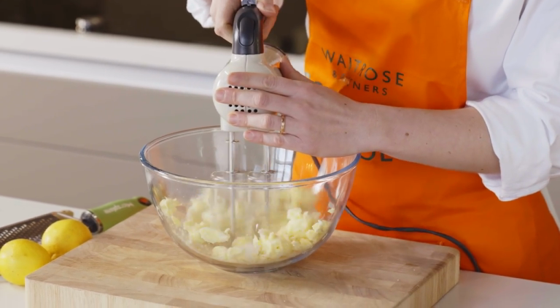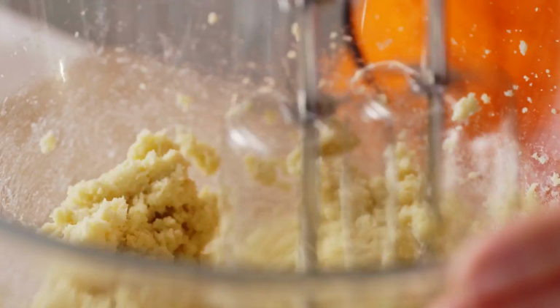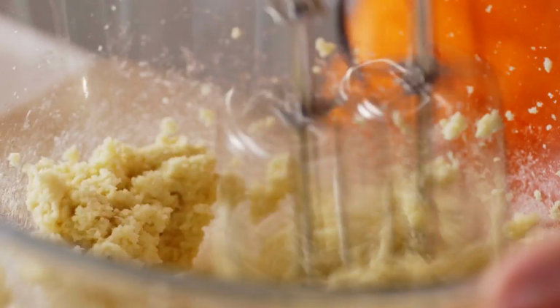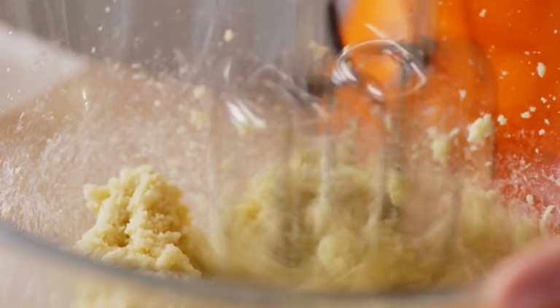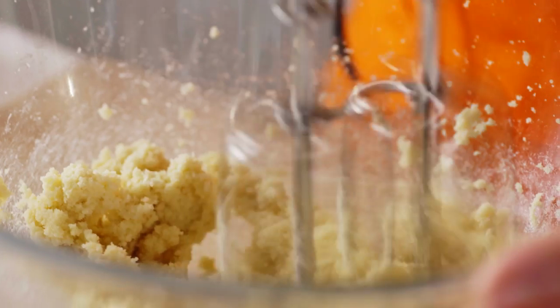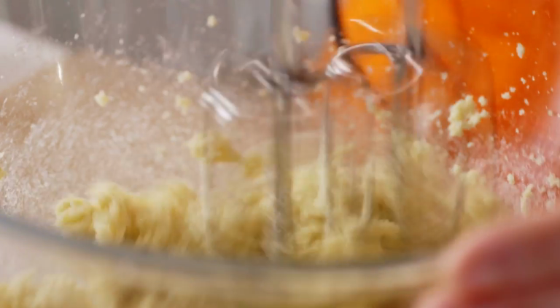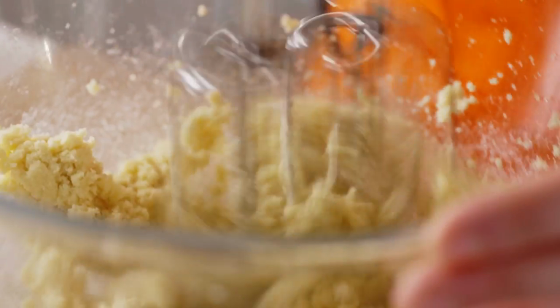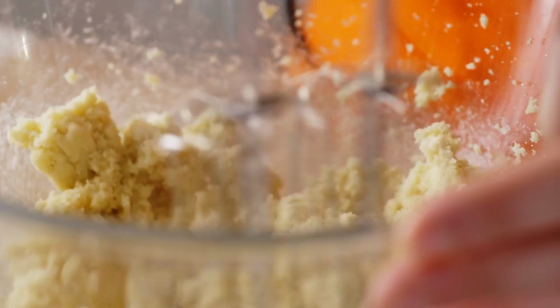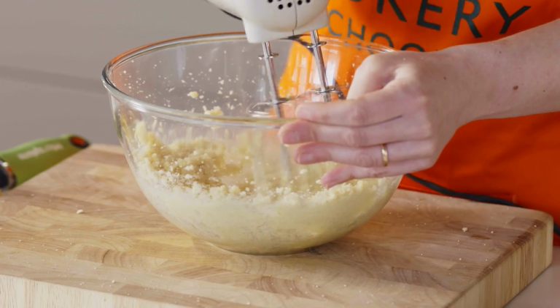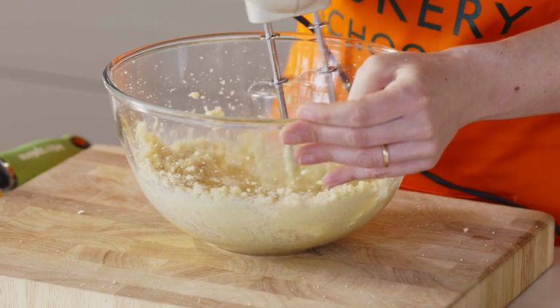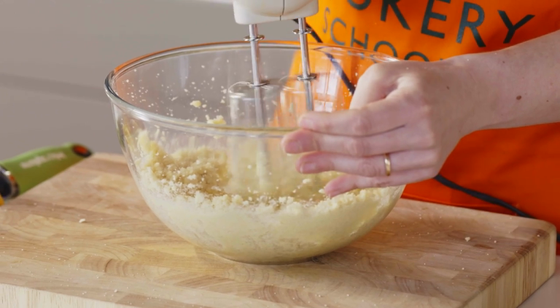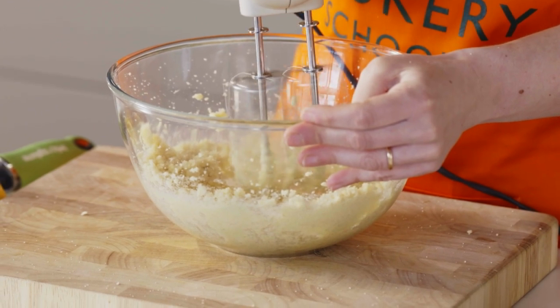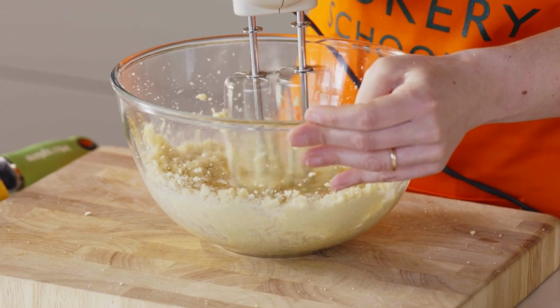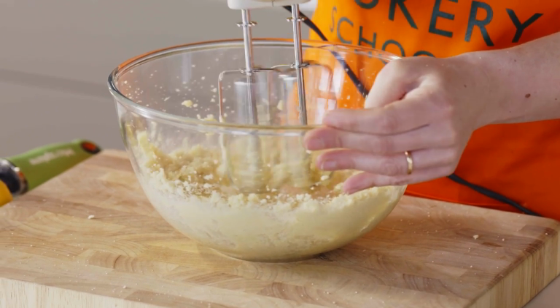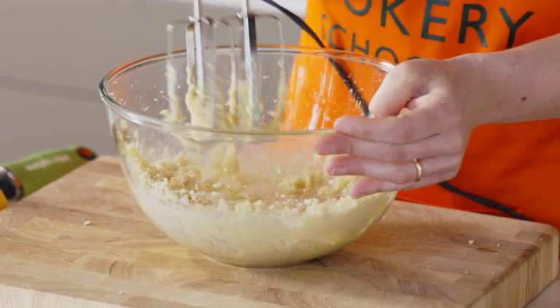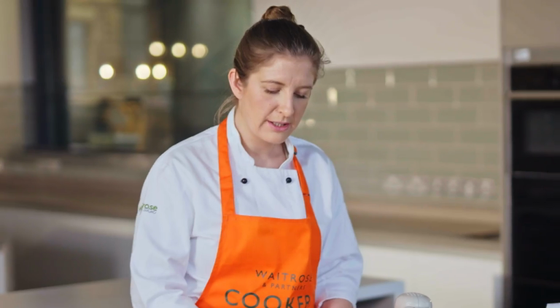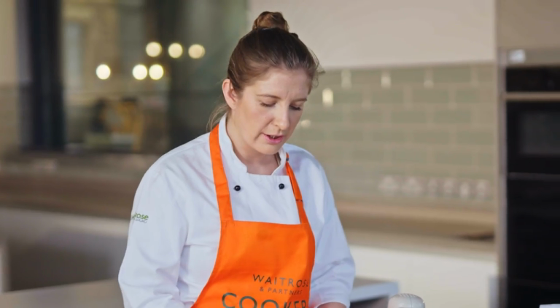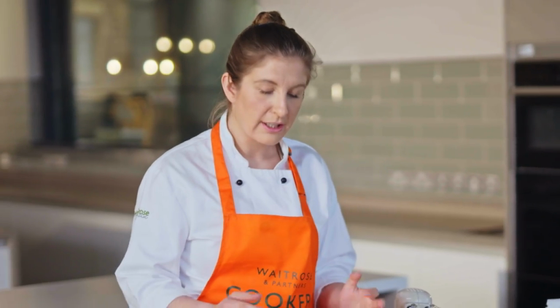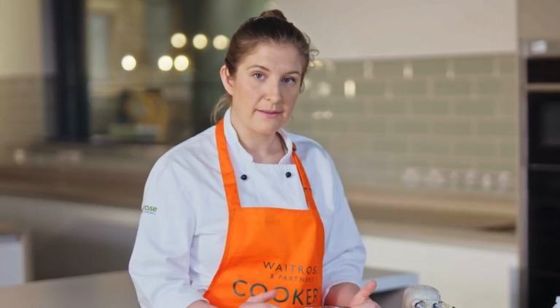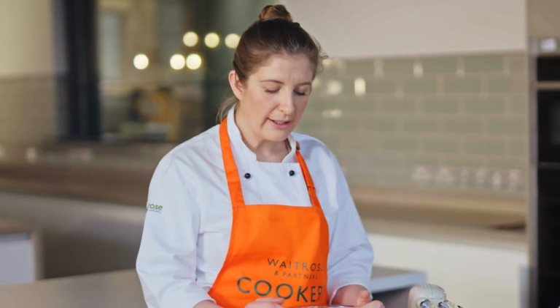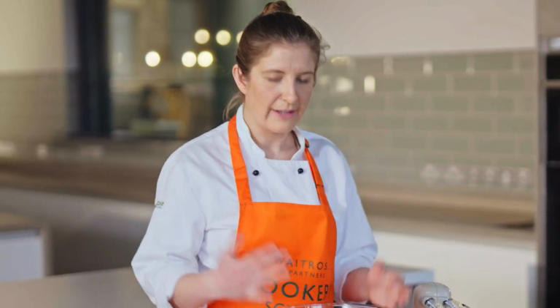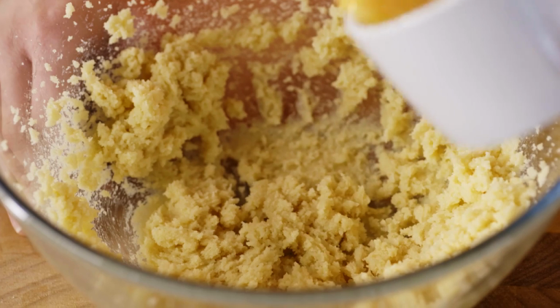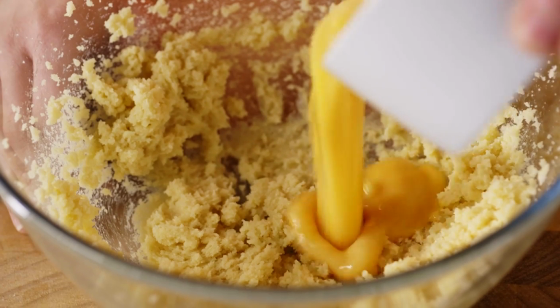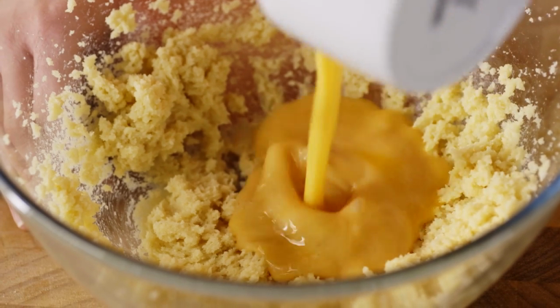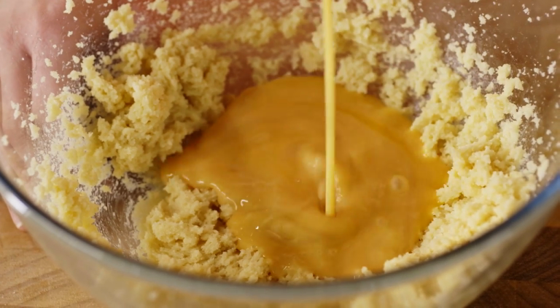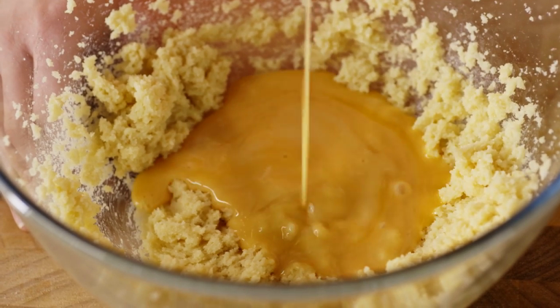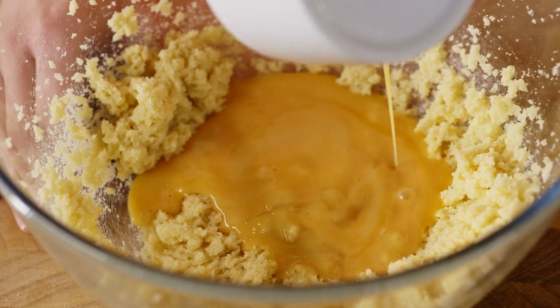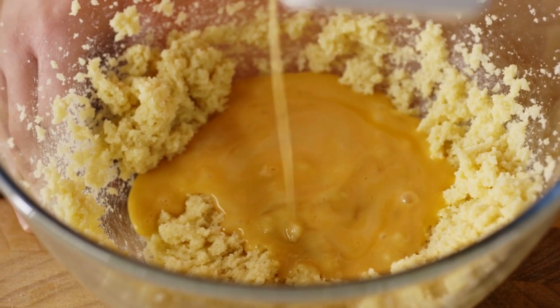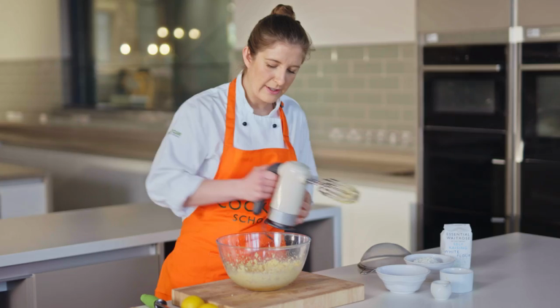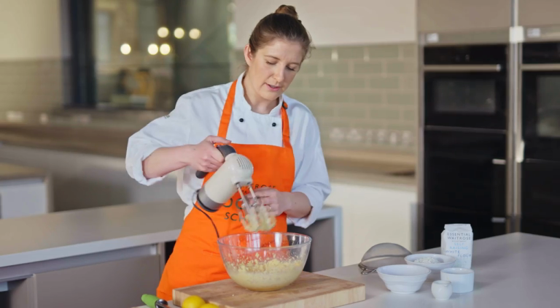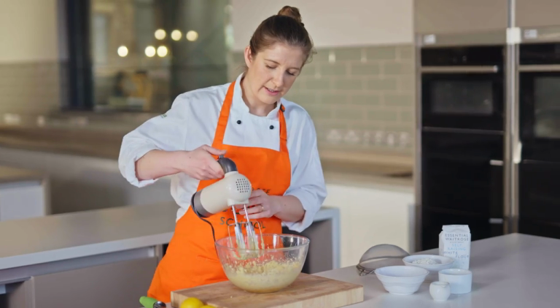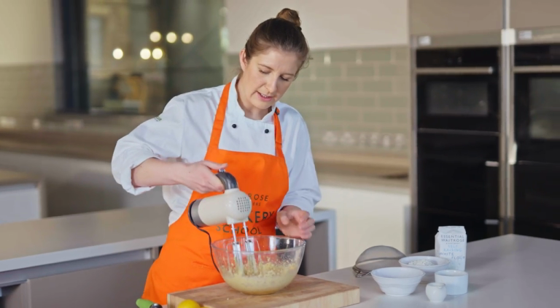You could do this by hand if you wanted to with a wooden spoon — it would just take a little bit longer. Once your butter and sugar is looking nice and pale and fluffy, we're going to add in our eggs and give these a whisk as well.